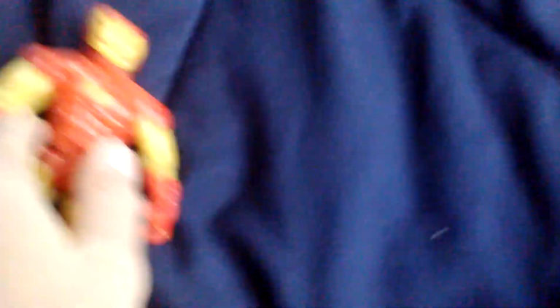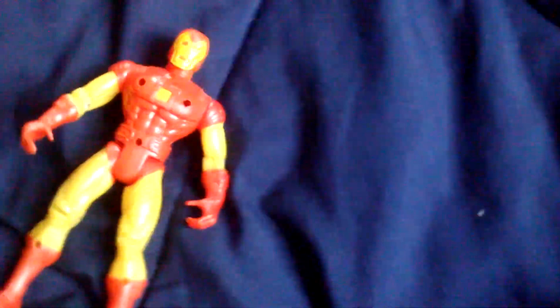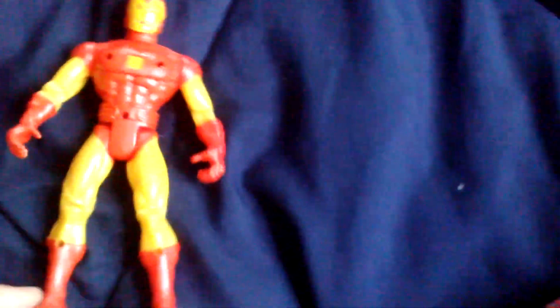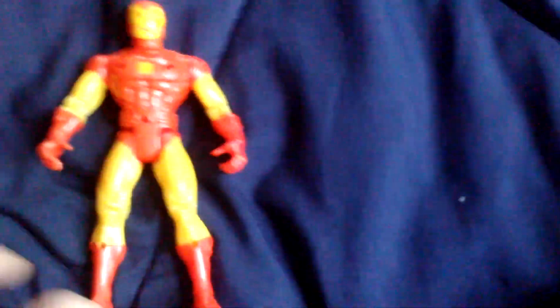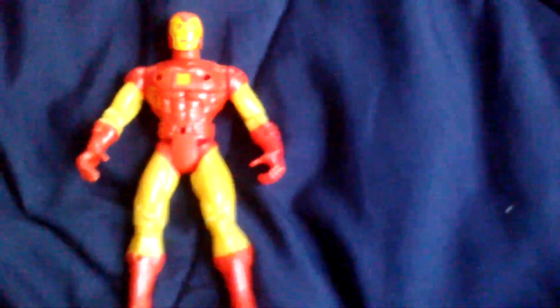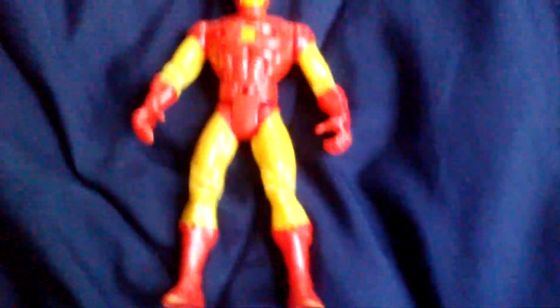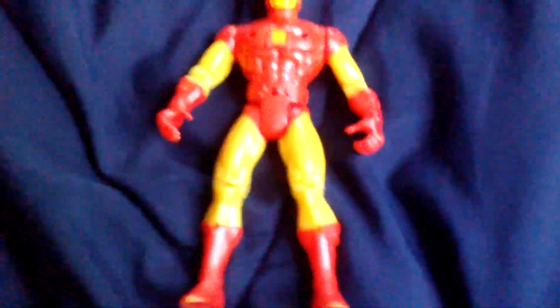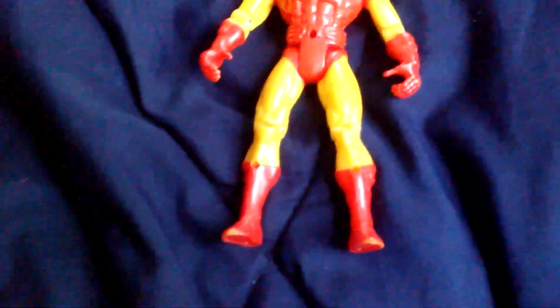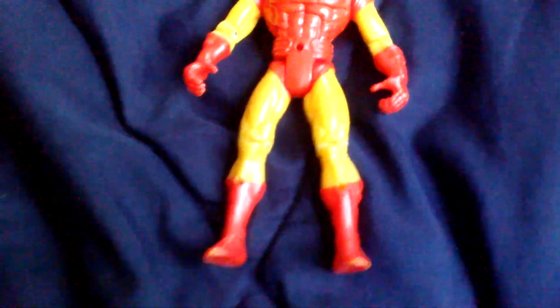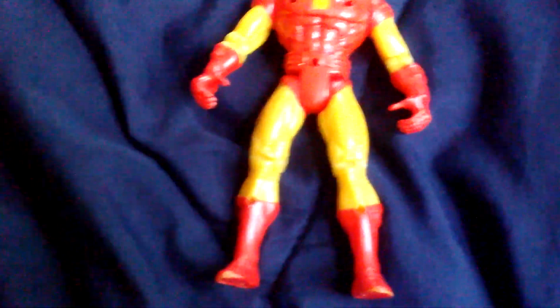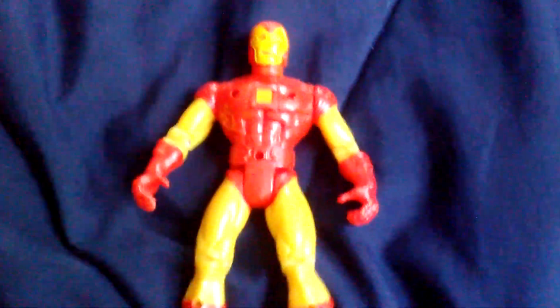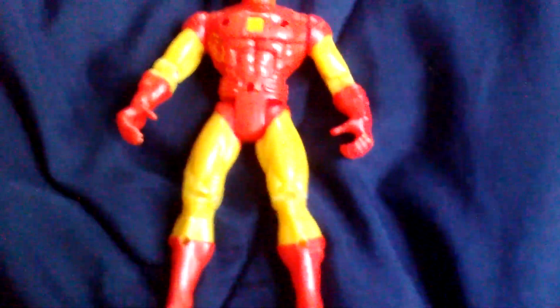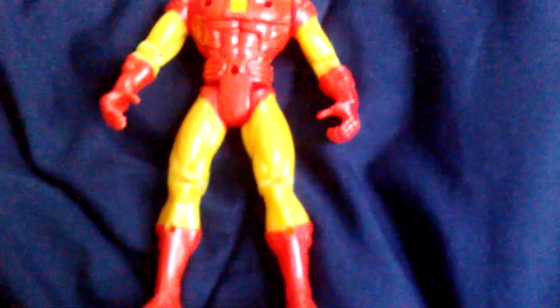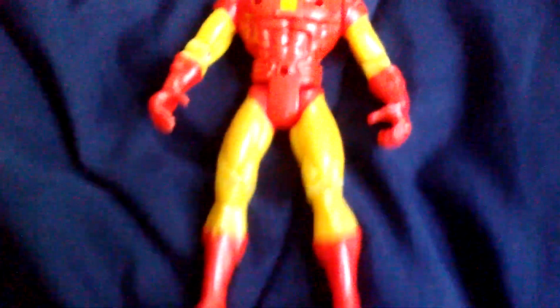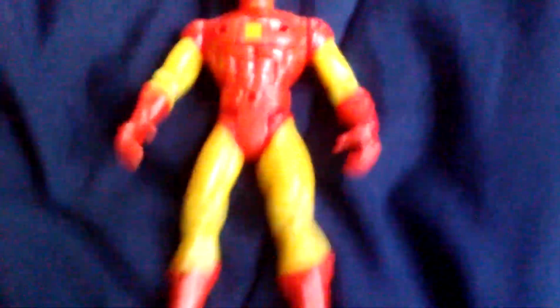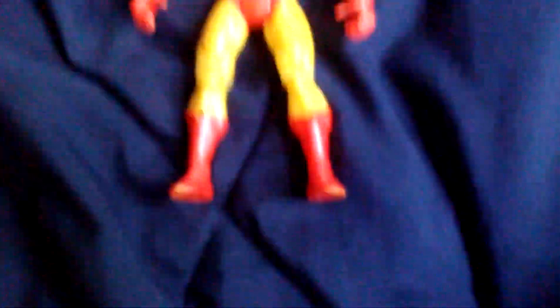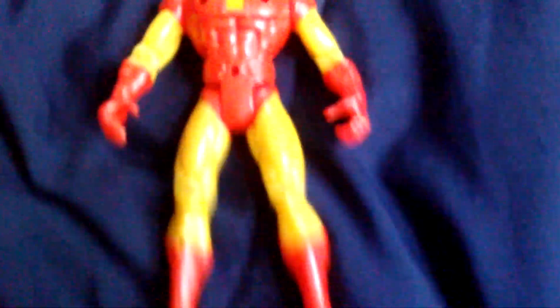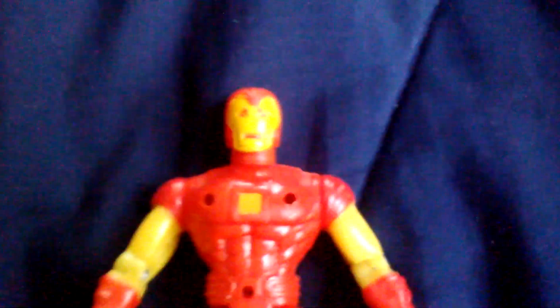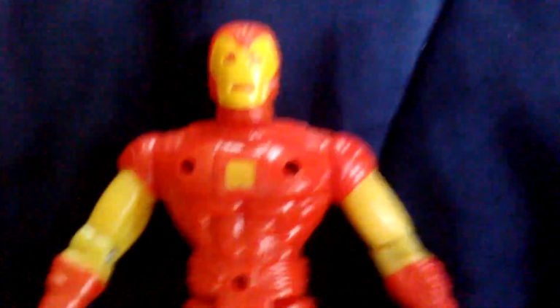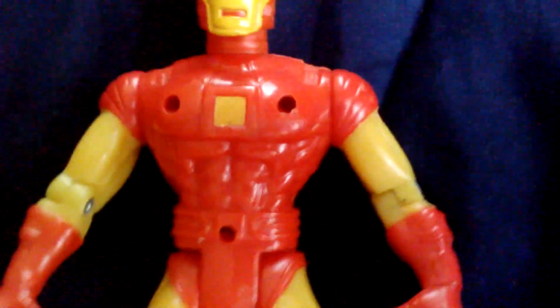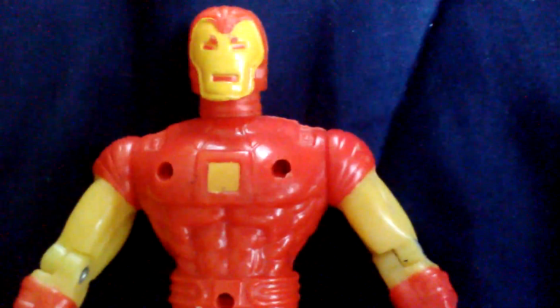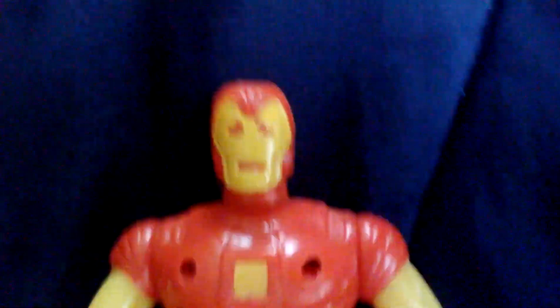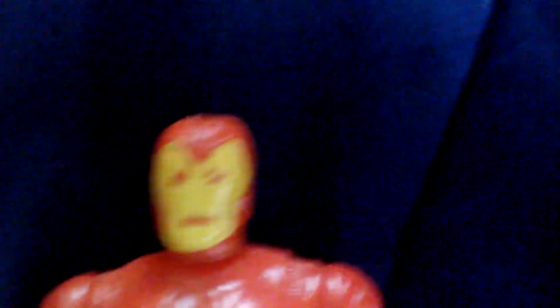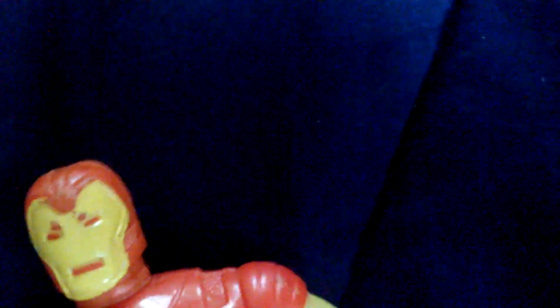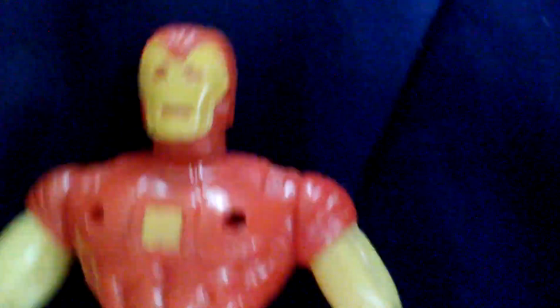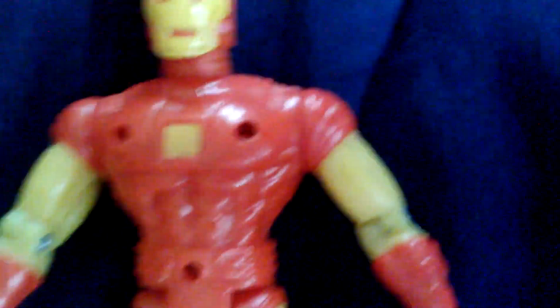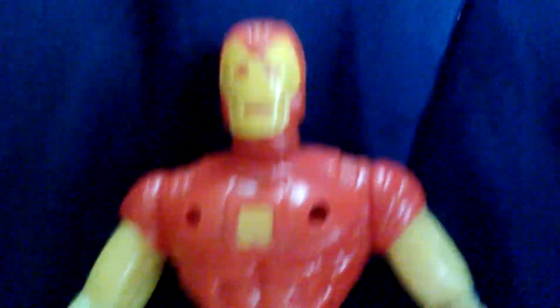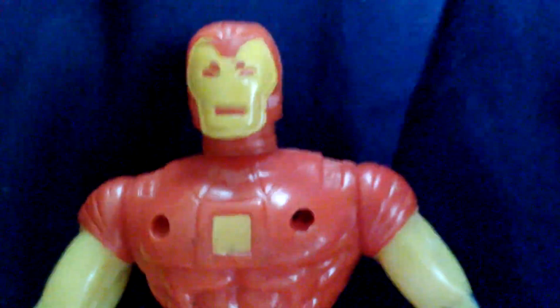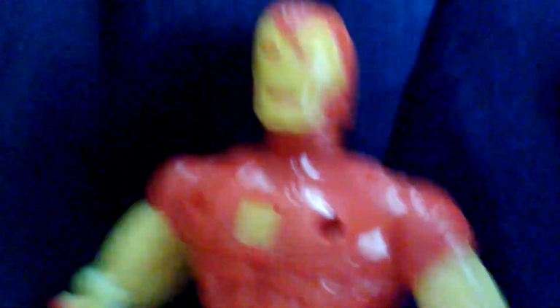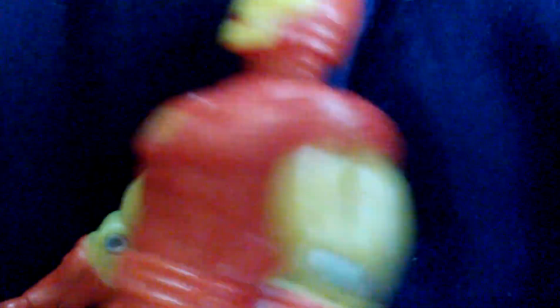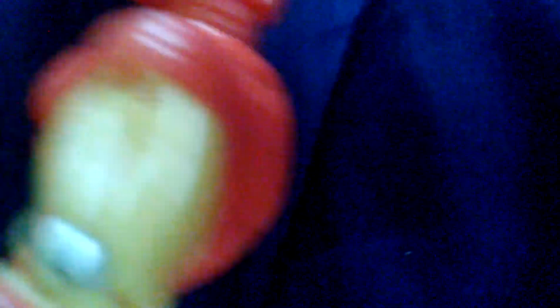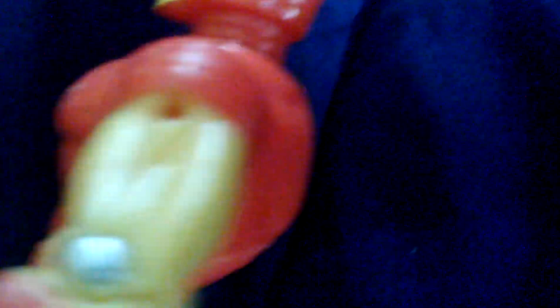I have Iron Man here, but he's not in Spider-Man the Animated Series — he's actually in Iron Man the Animated Series. But he made his appearances, so just put him with them.